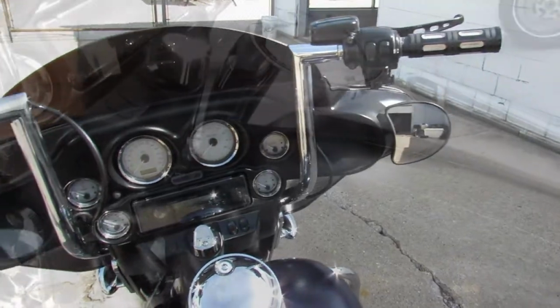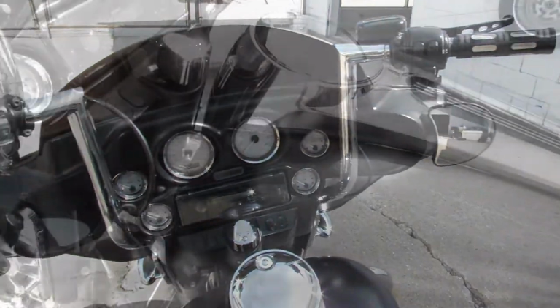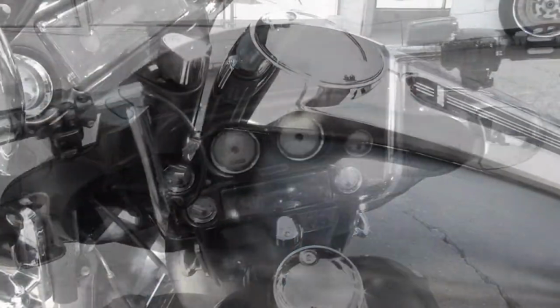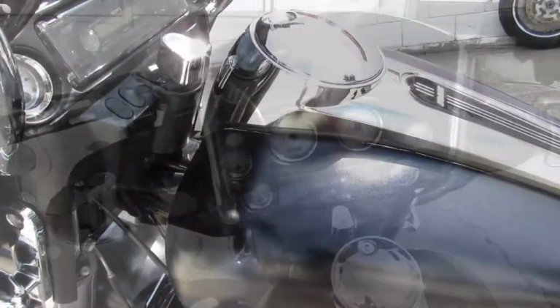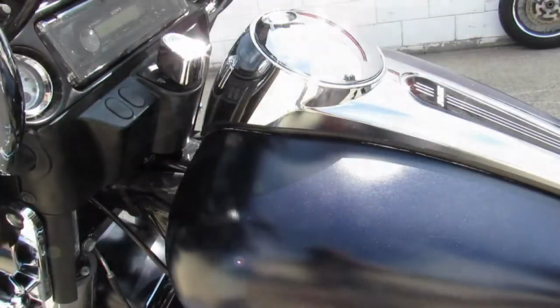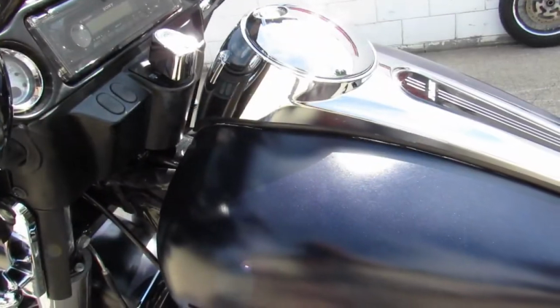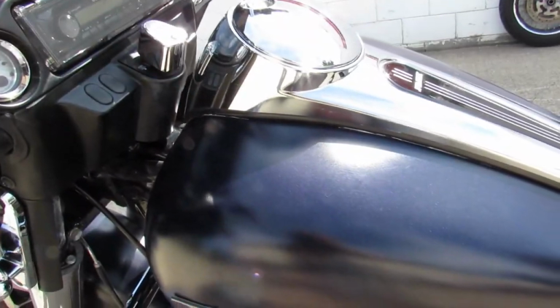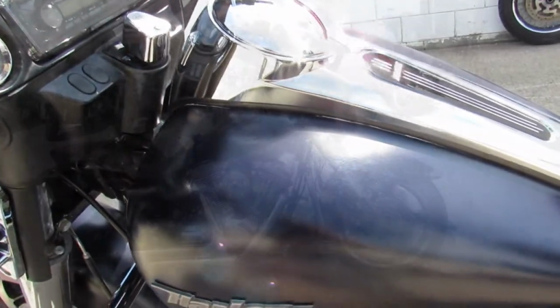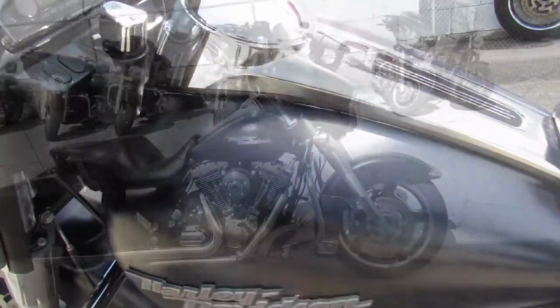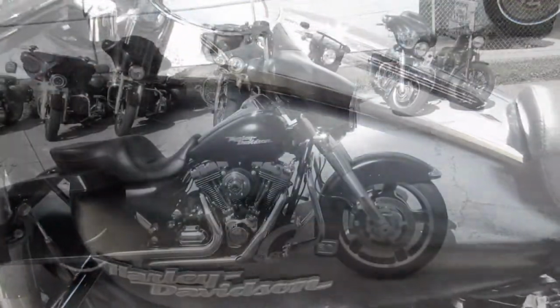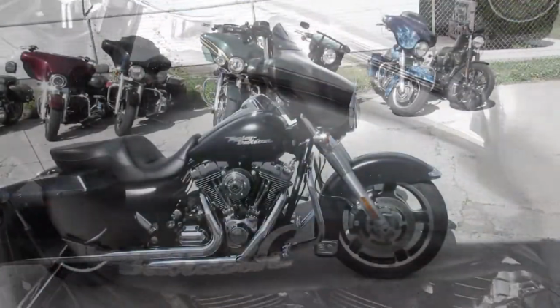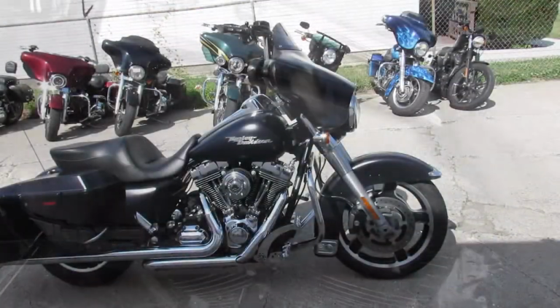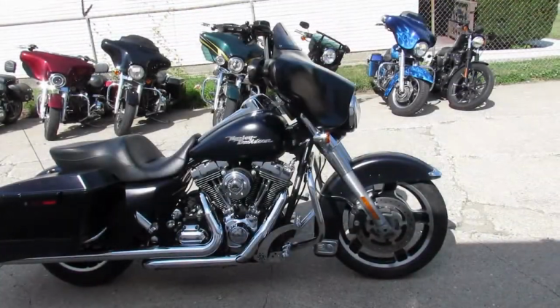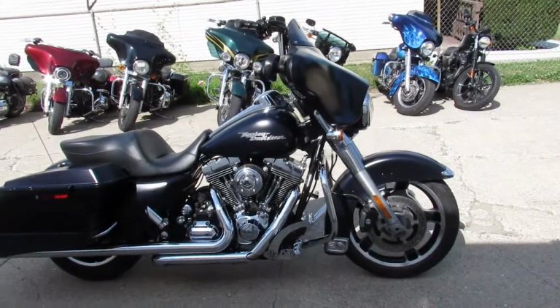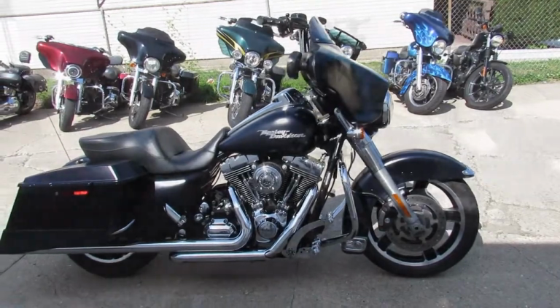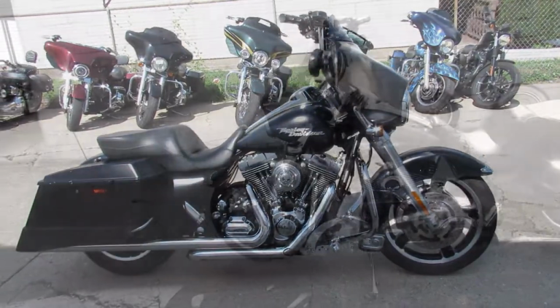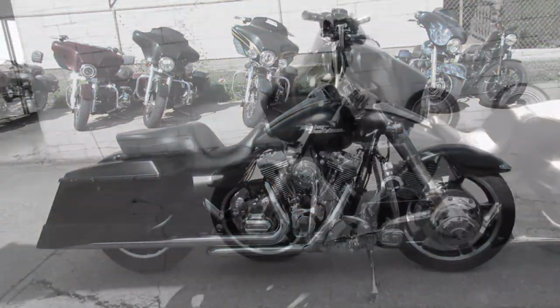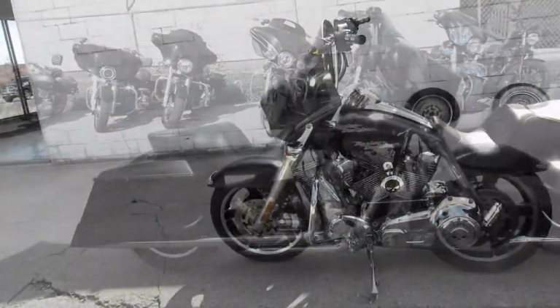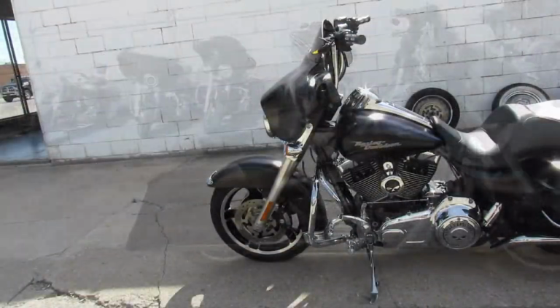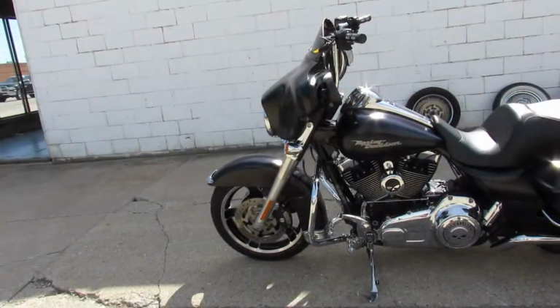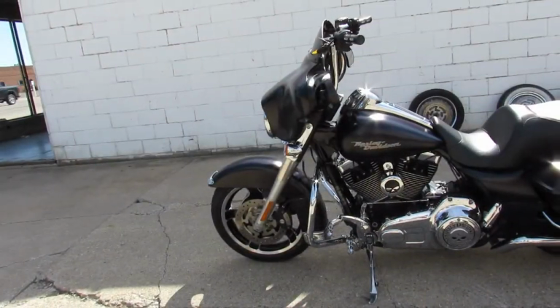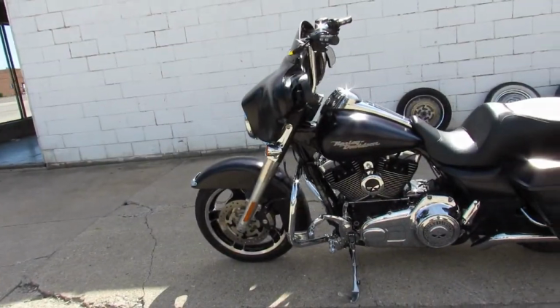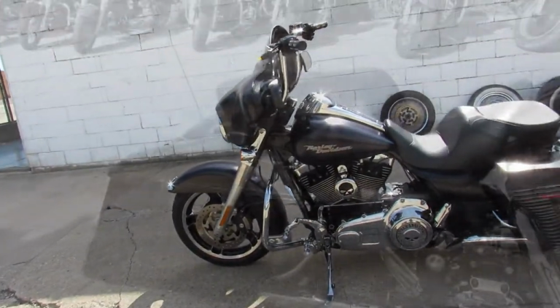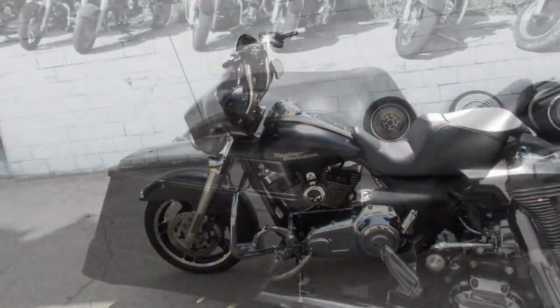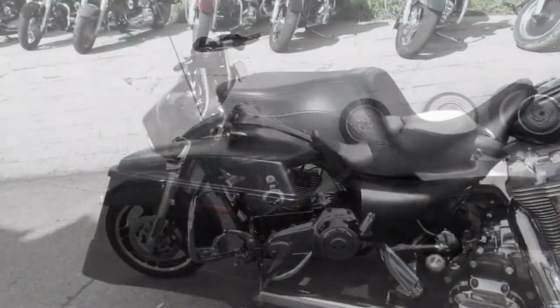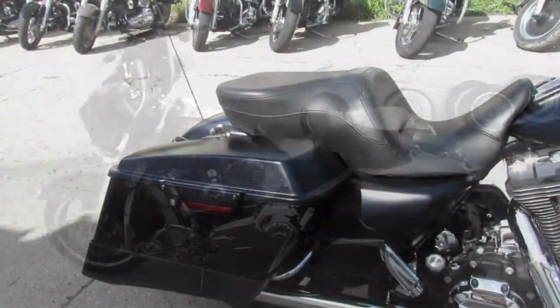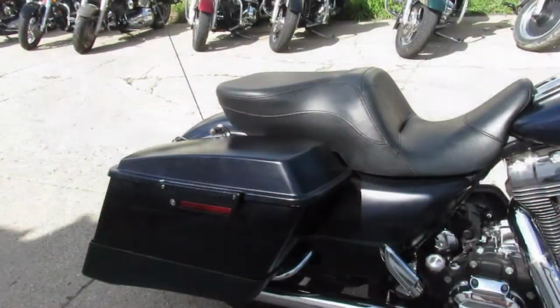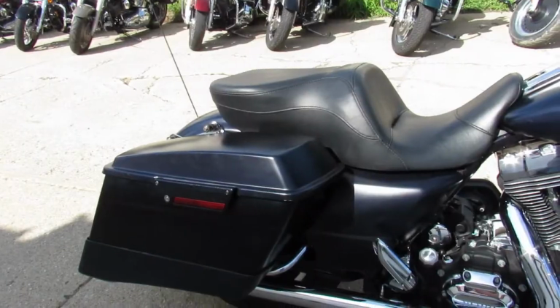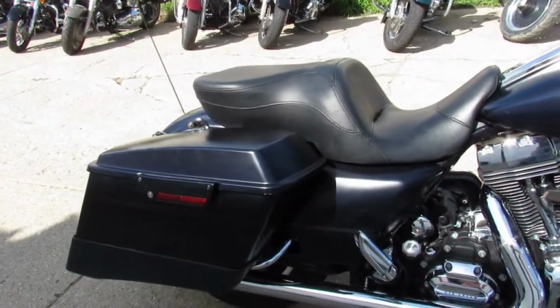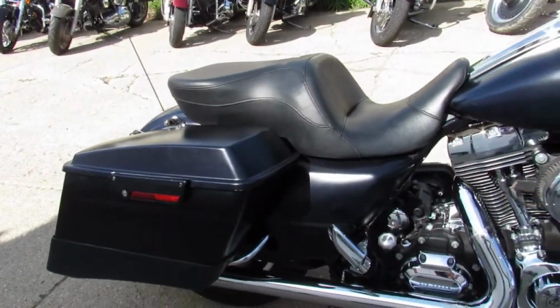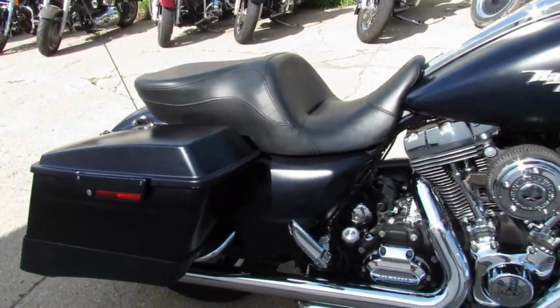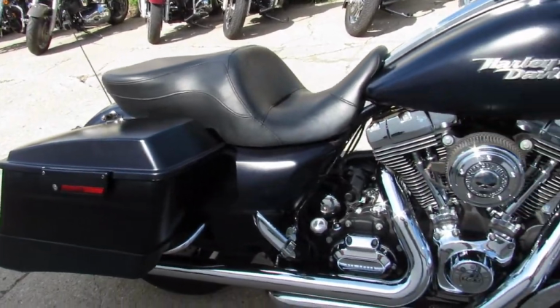Hey guys, approvalpowersports.com here doing some videos on the used Street Glides we just got in — about 30 bikes here yesterday. We're going to get them on the website. This one's a 2010 Street Glide for sale.